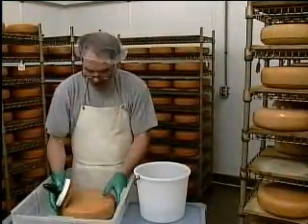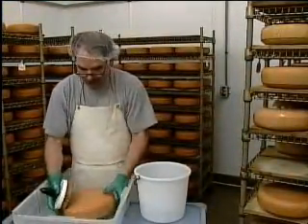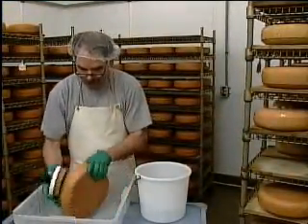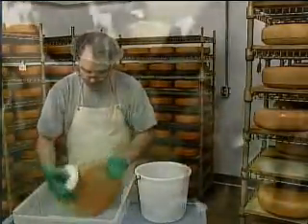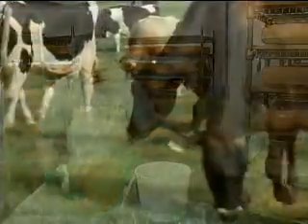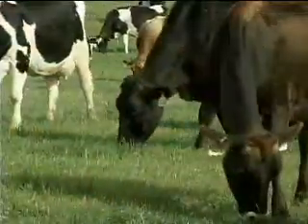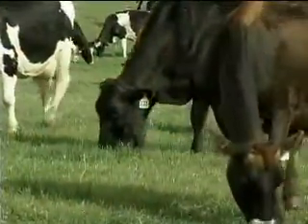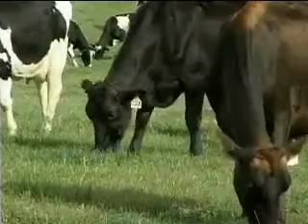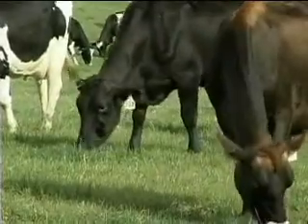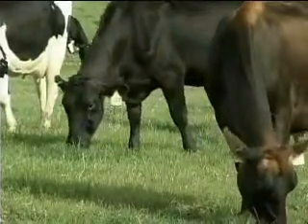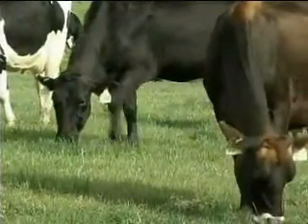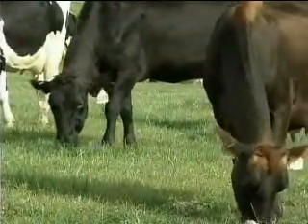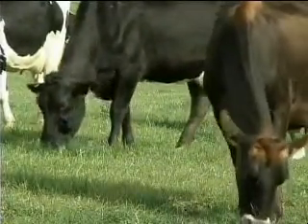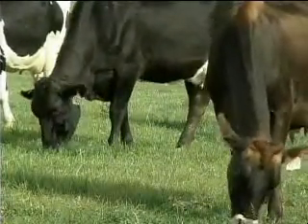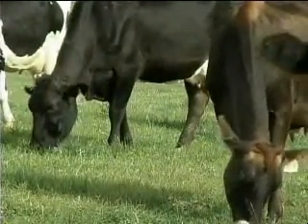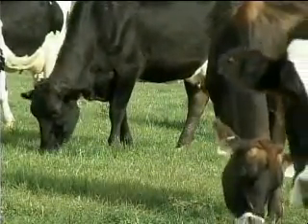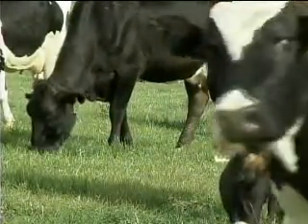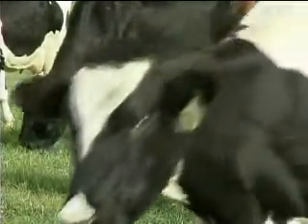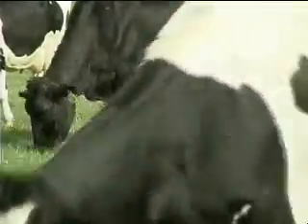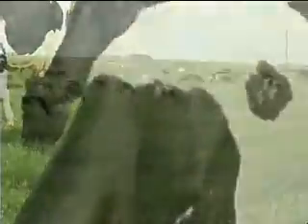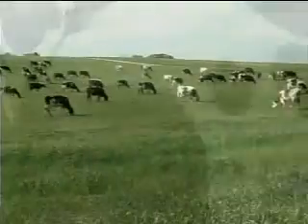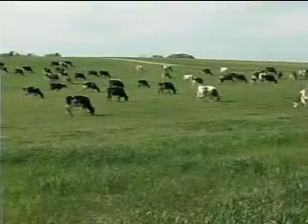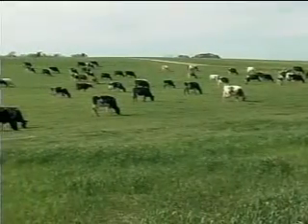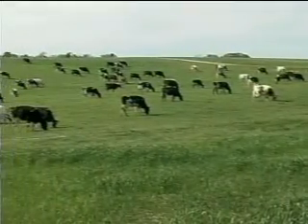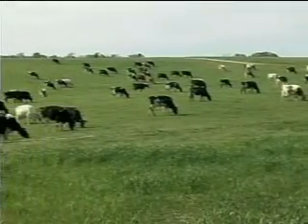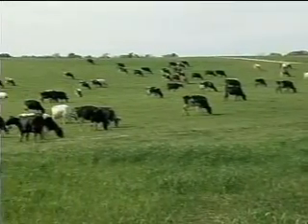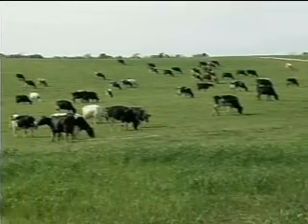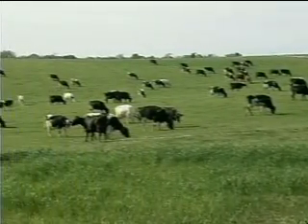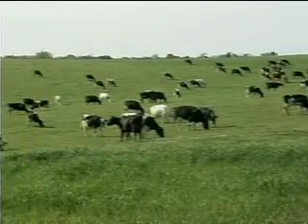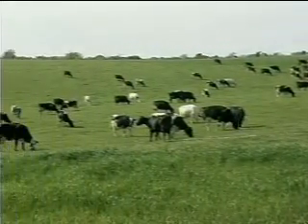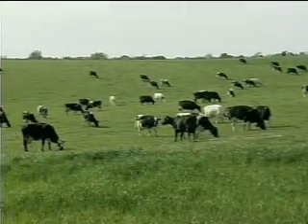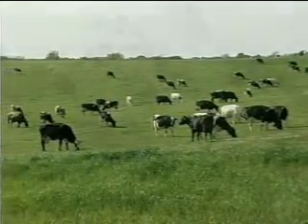Our cows are pasture-fed from May through October, which is the period during which we make our cheese. Here are our cows — they're grazing, selecting the grasses, herbs, and clovers that they find most palatable.